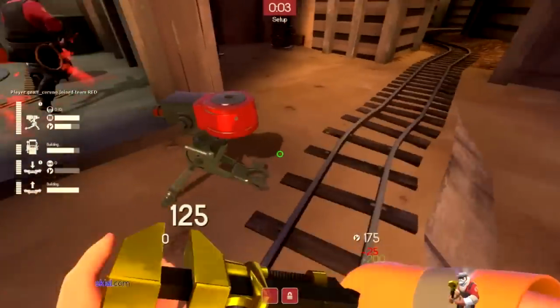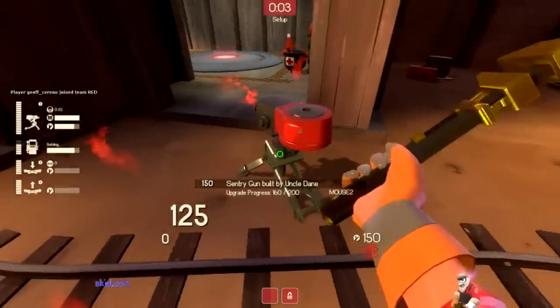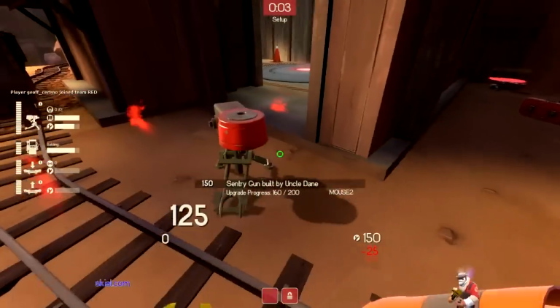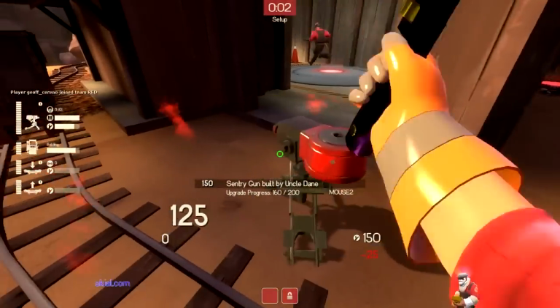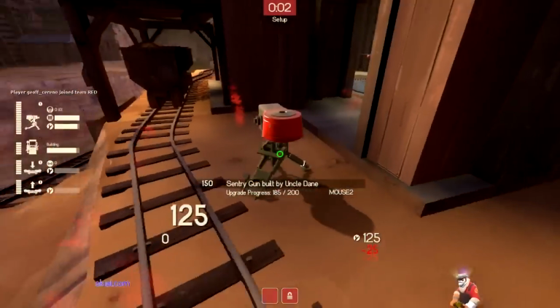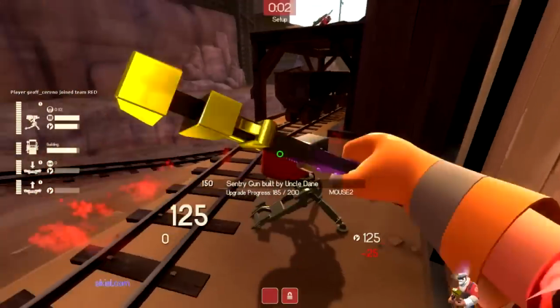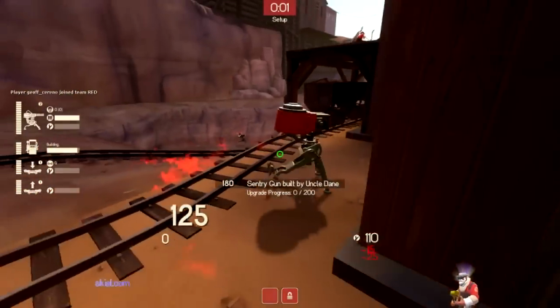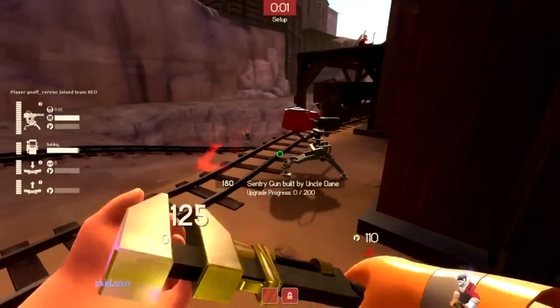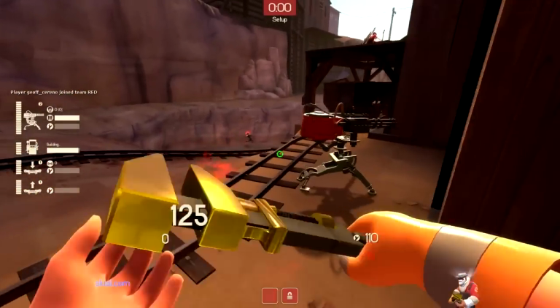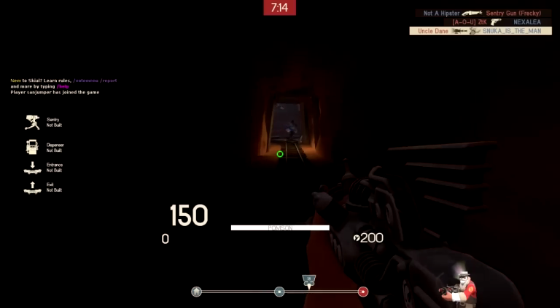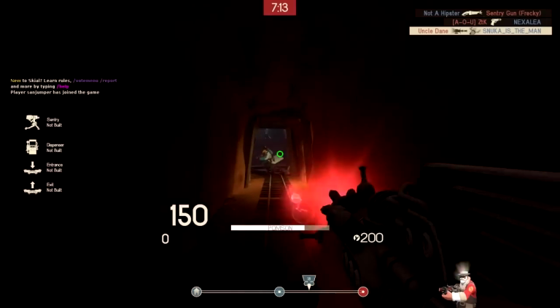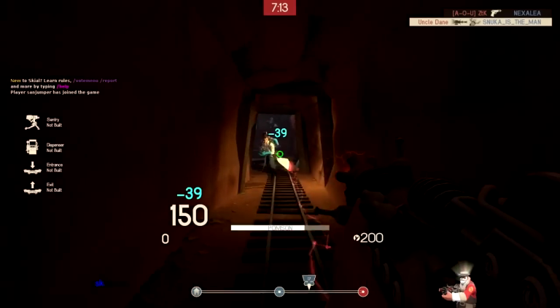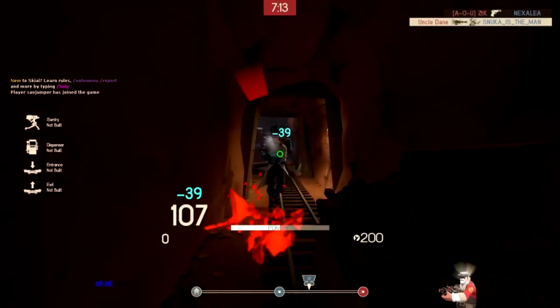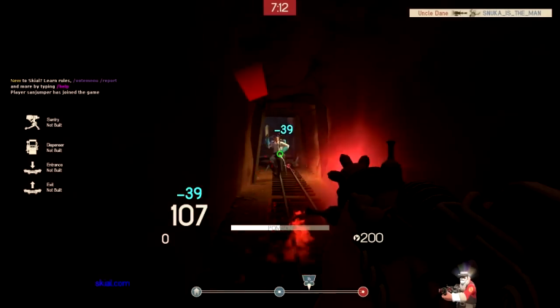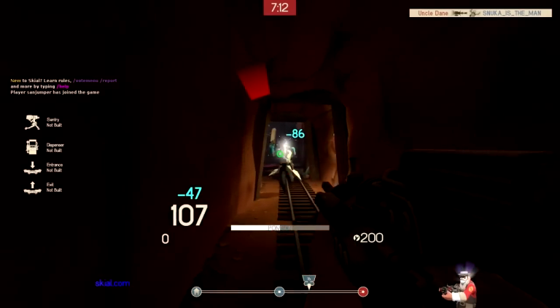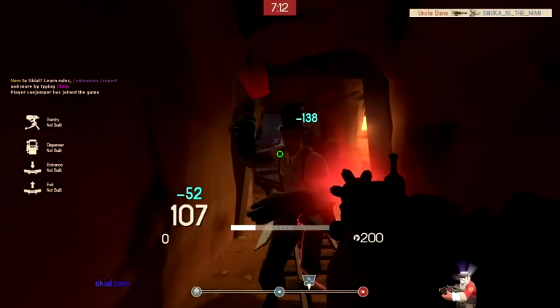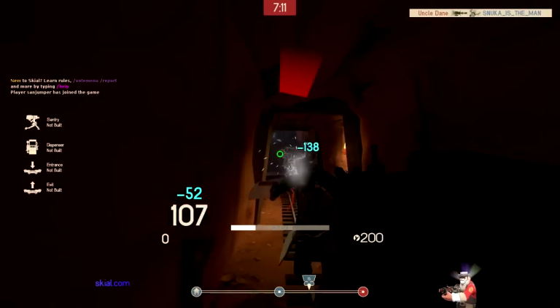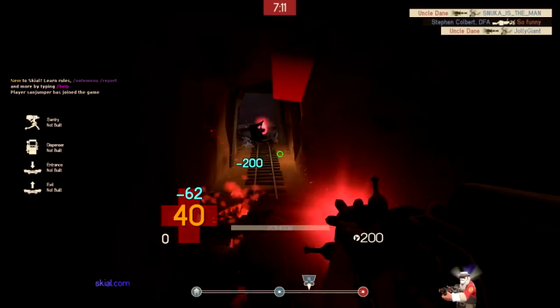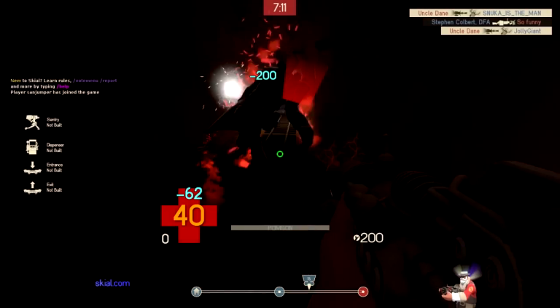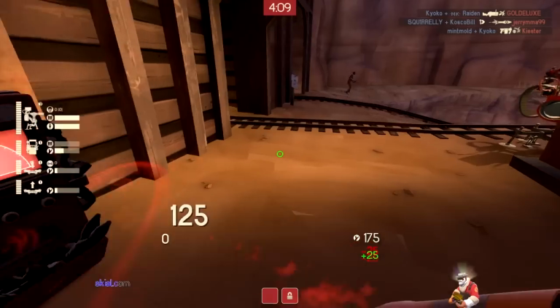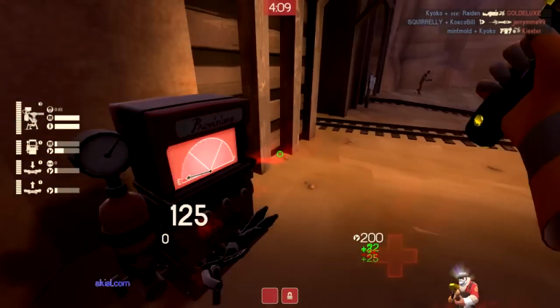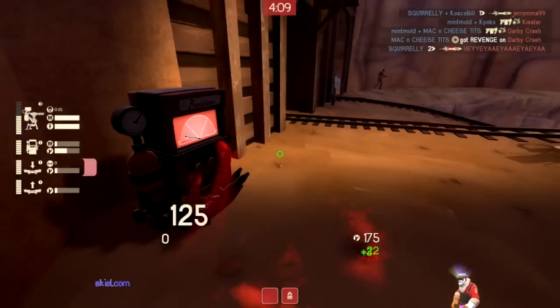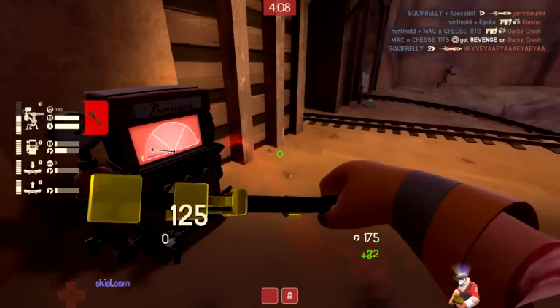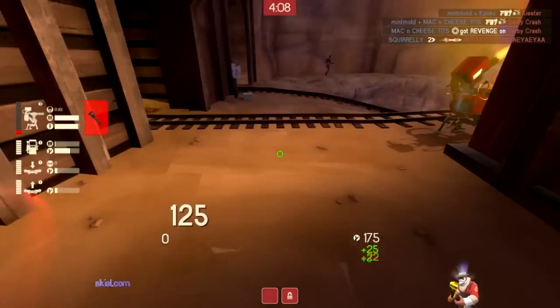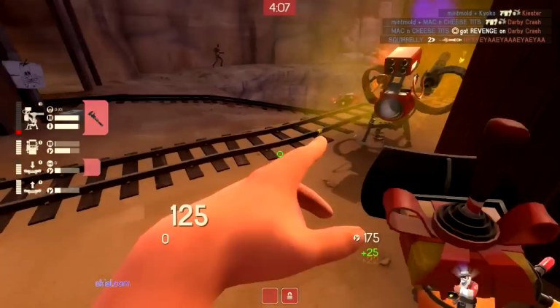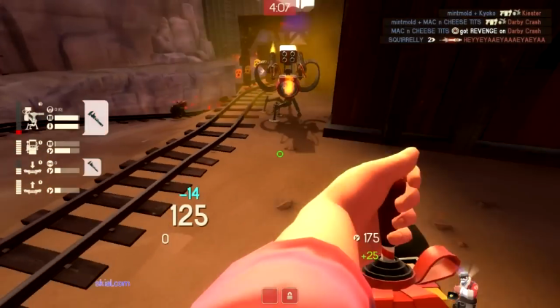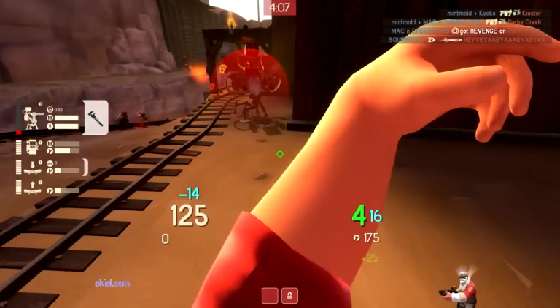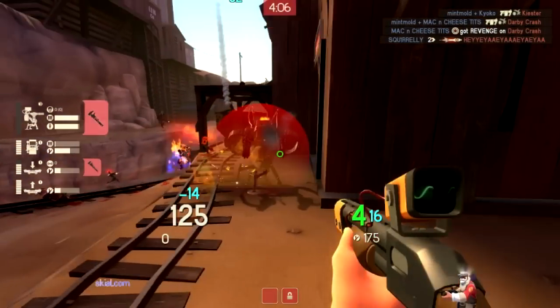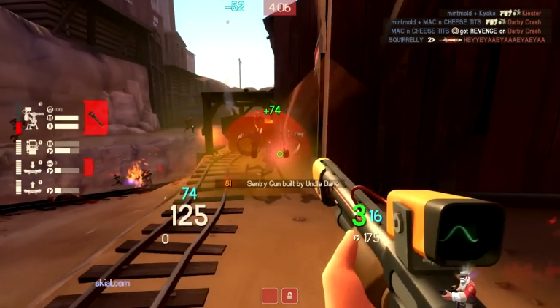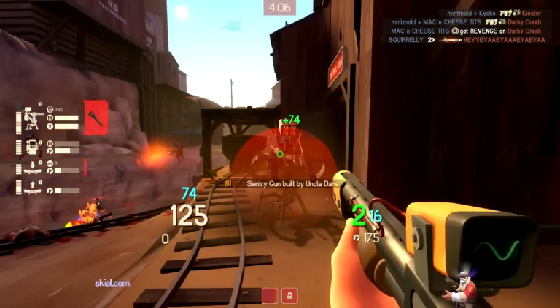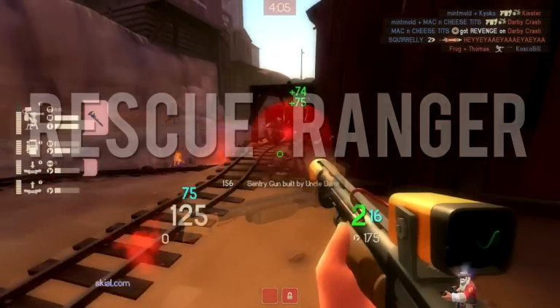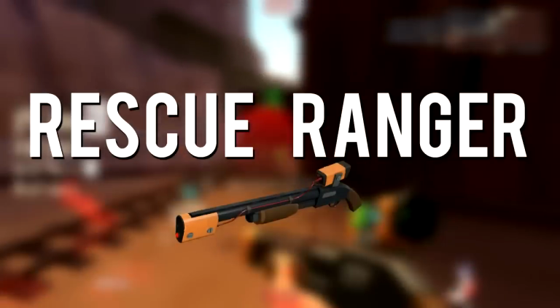The Engie has a lot of very cleverly made primary weapons, one of which is not so much clever and more annoying. But the gun that stands out to me the most is the one, the only, Rescue Ranger.